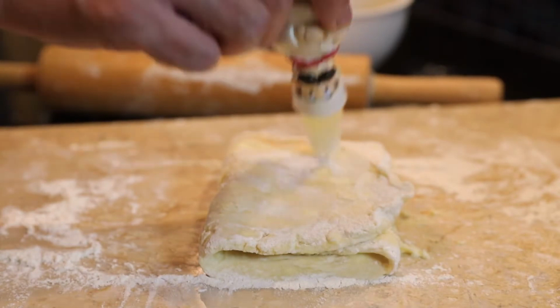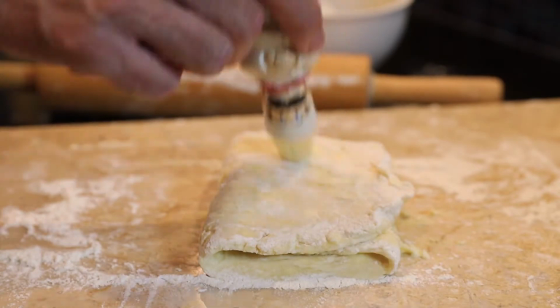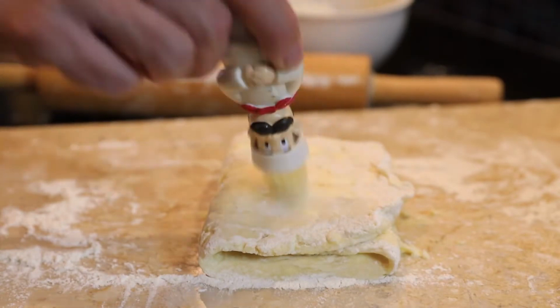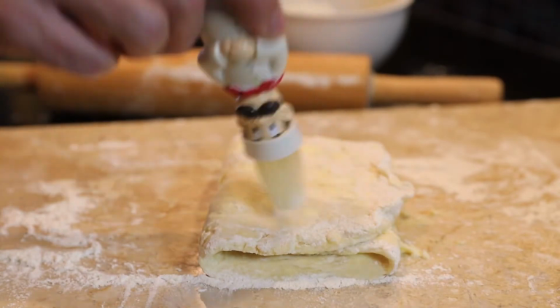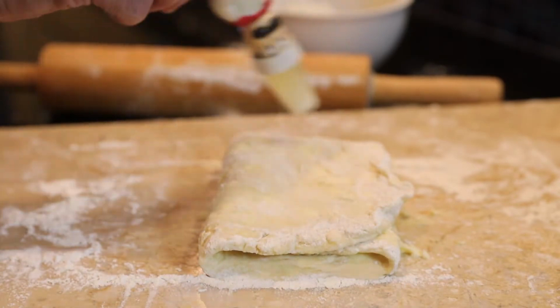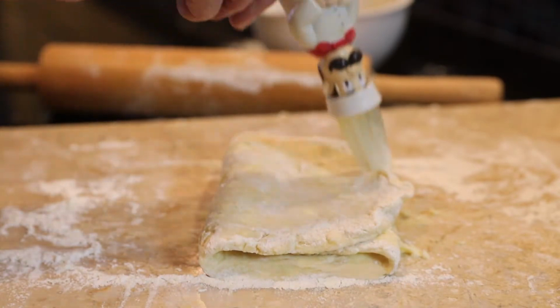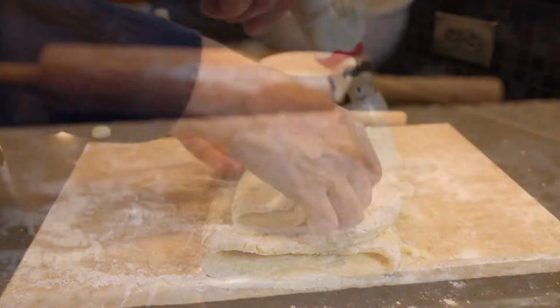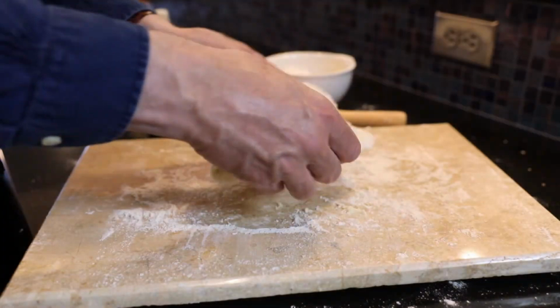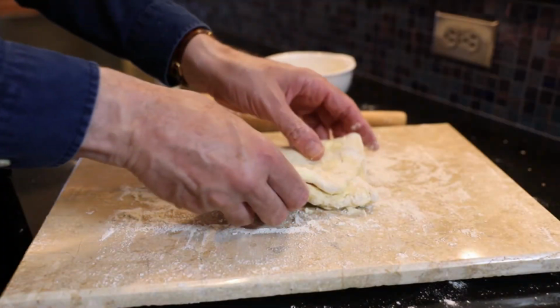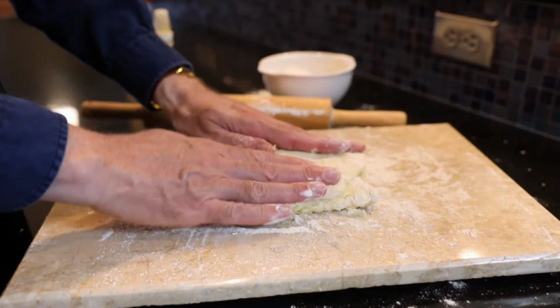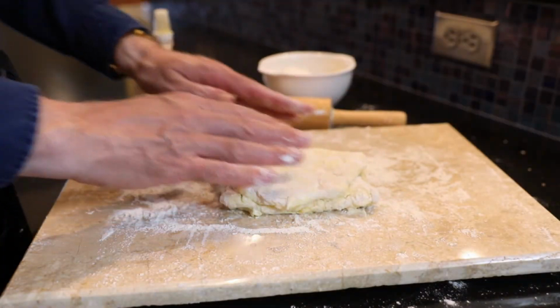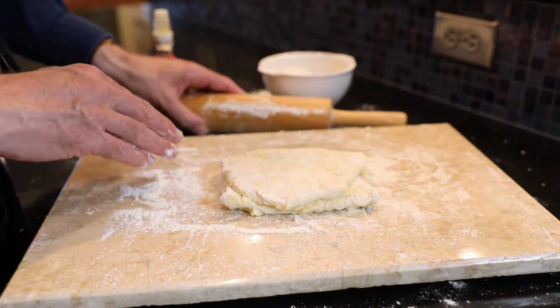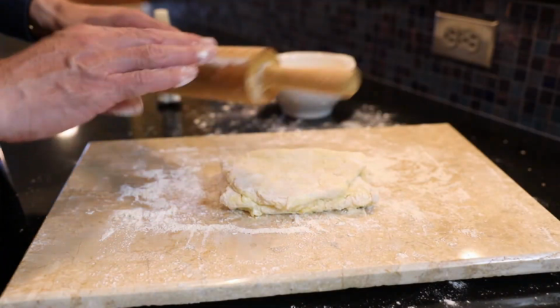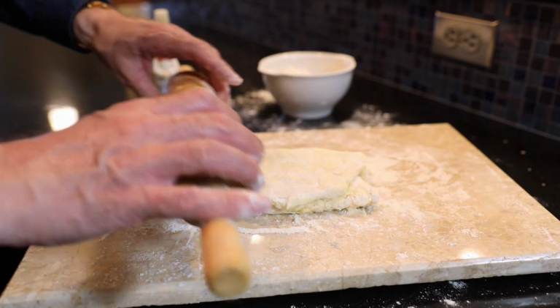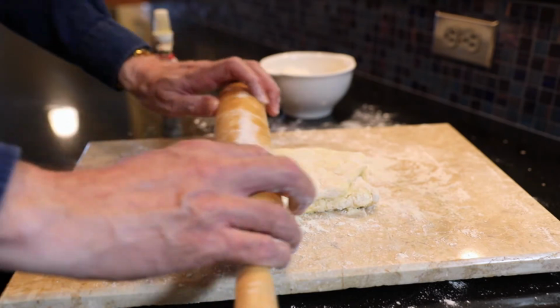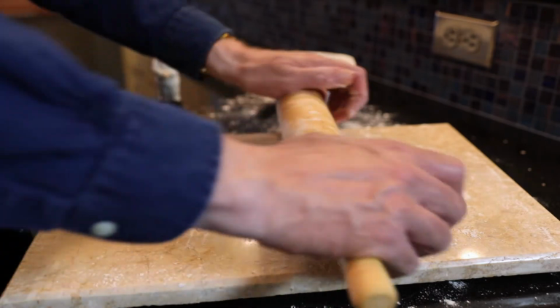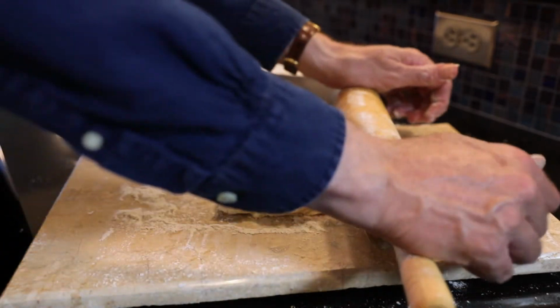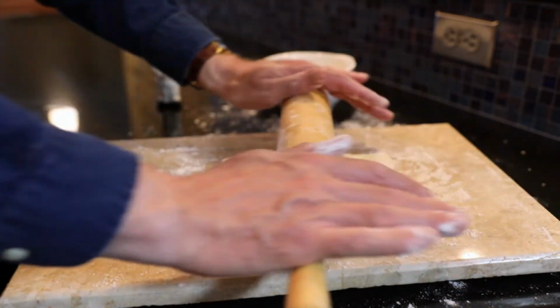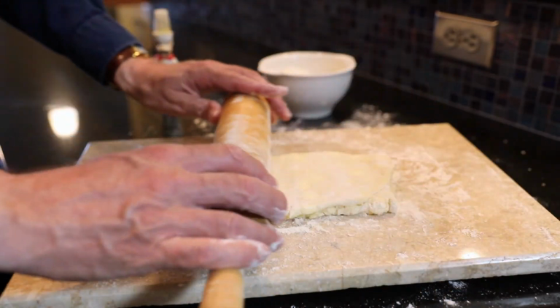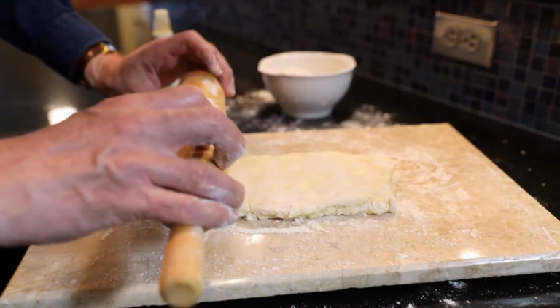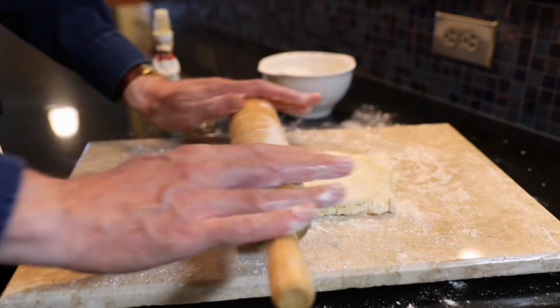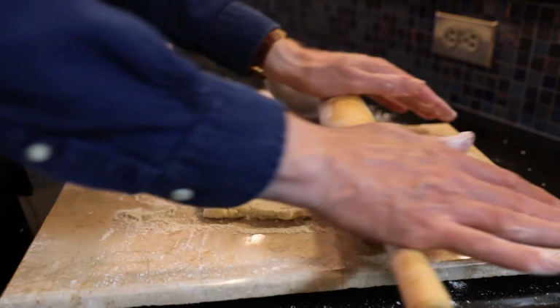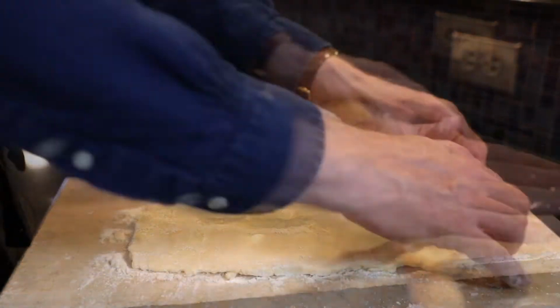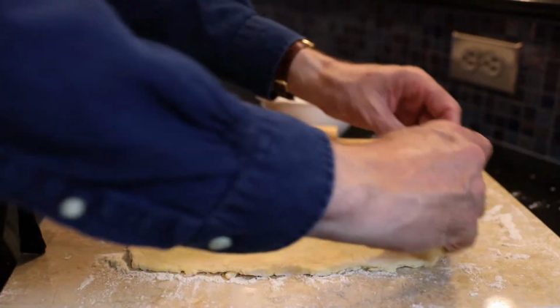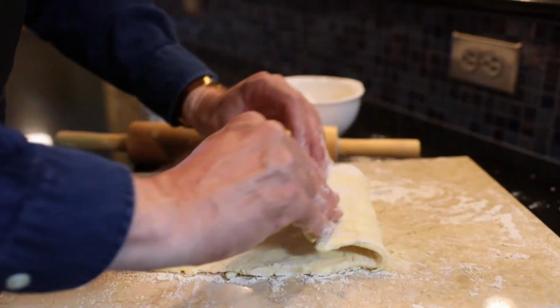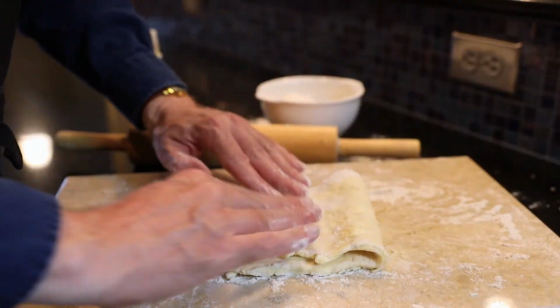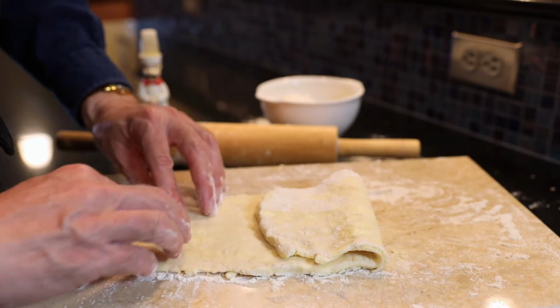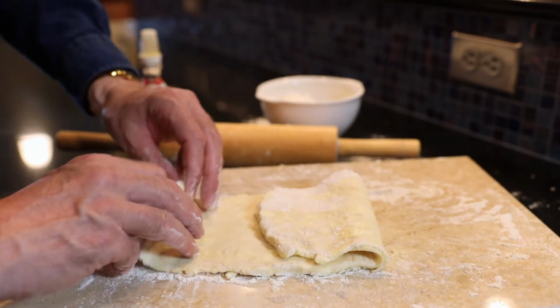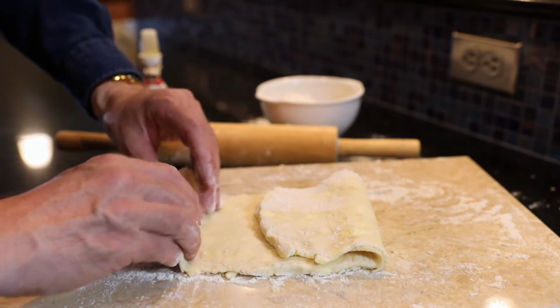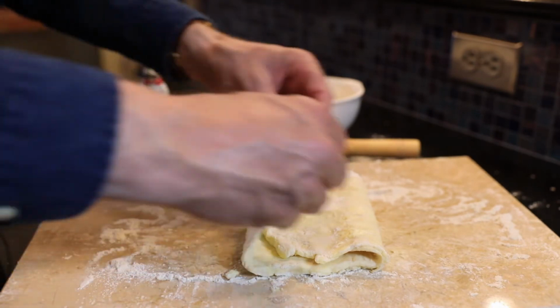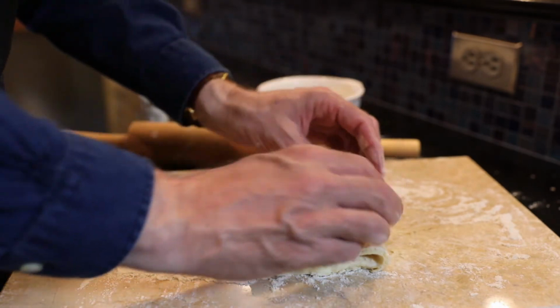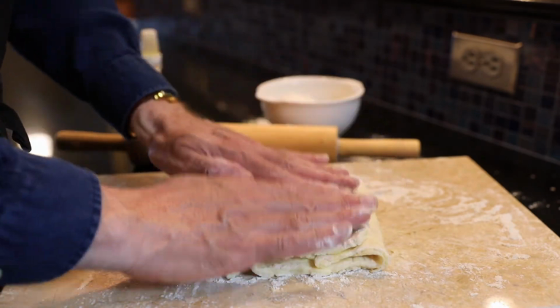If there's any excess flour, brush it off. Turn it one-quarter turn to the right or left and roll it out again to three times the length. Repeat the rolling and folding a total of four to six times.